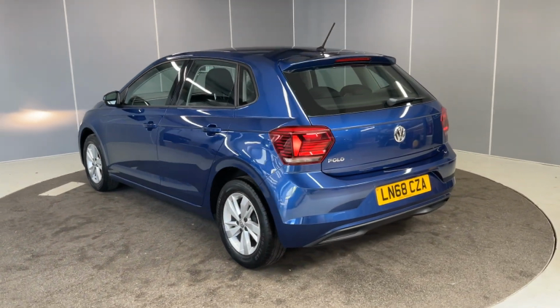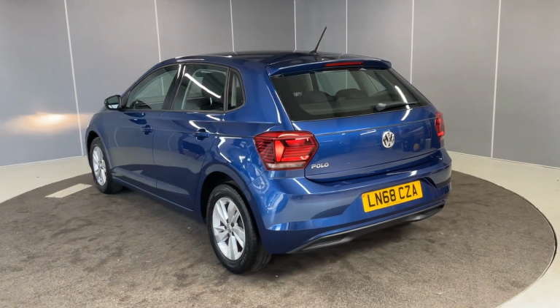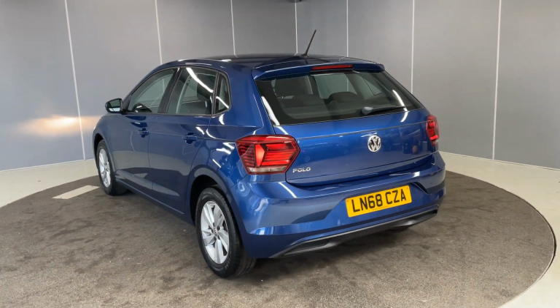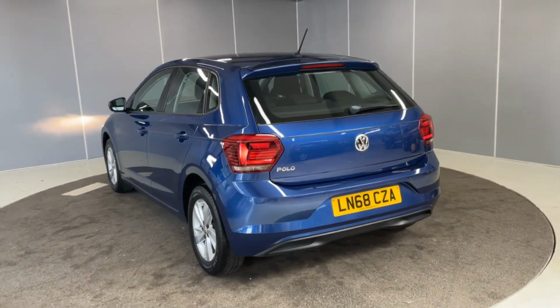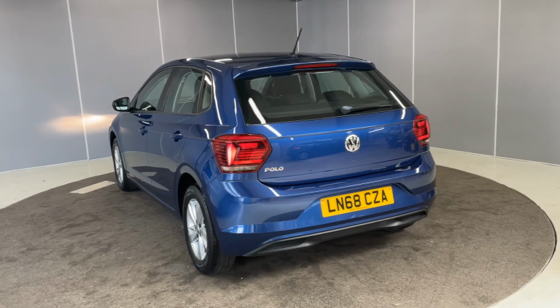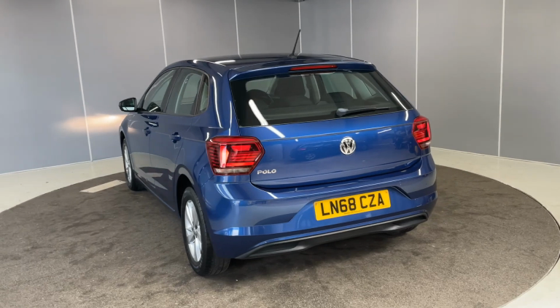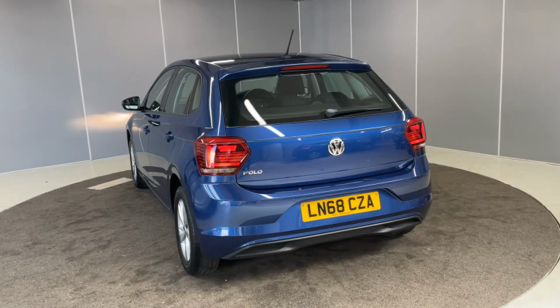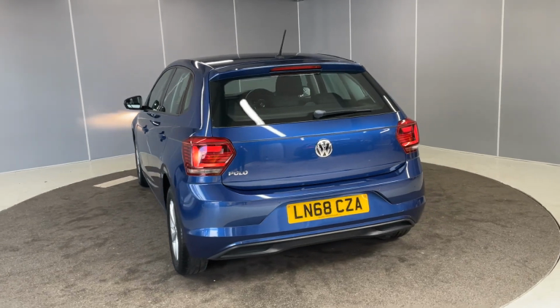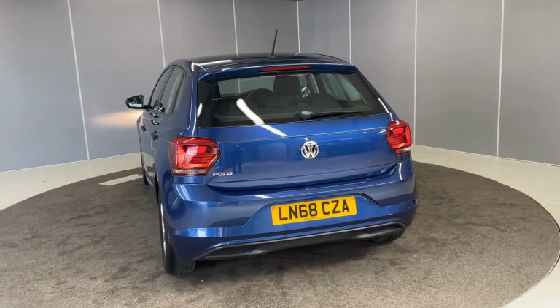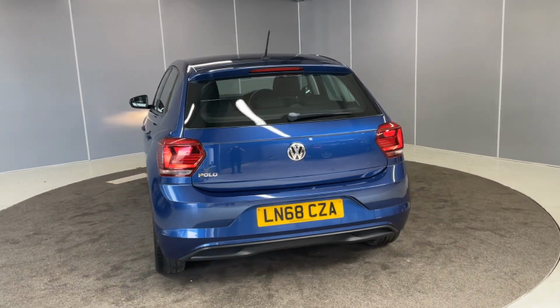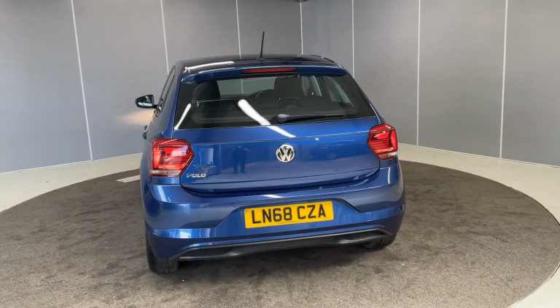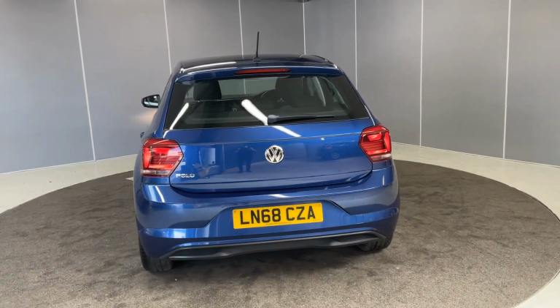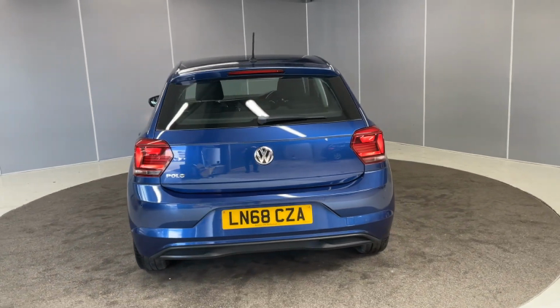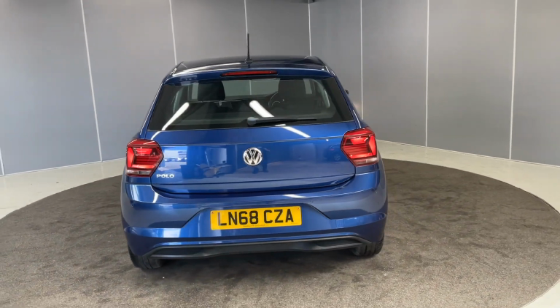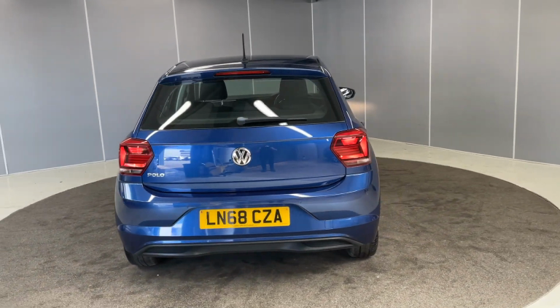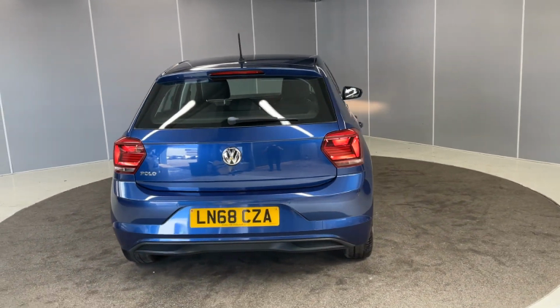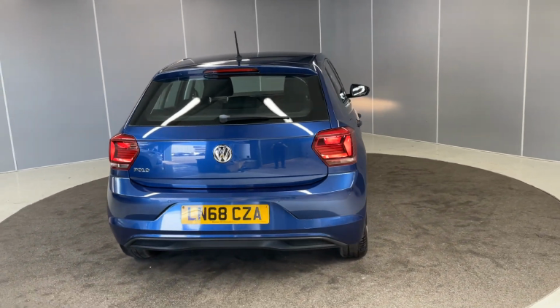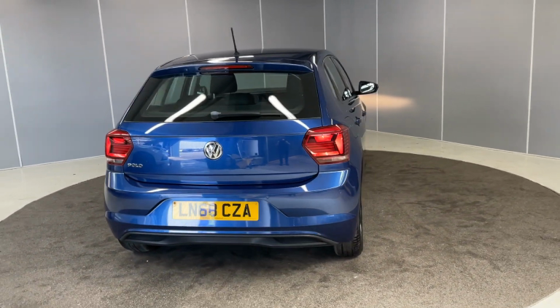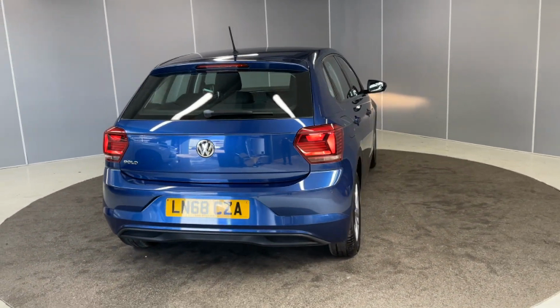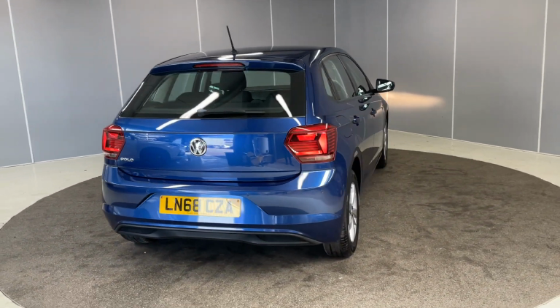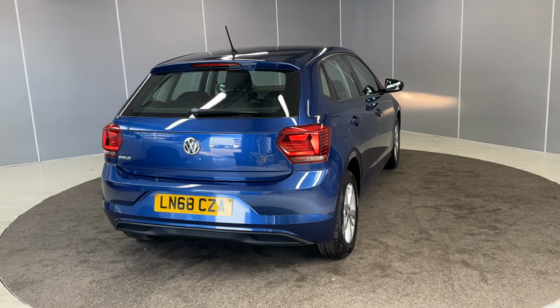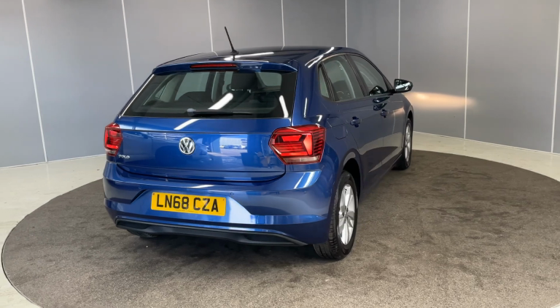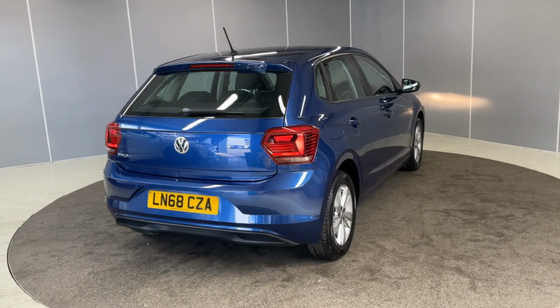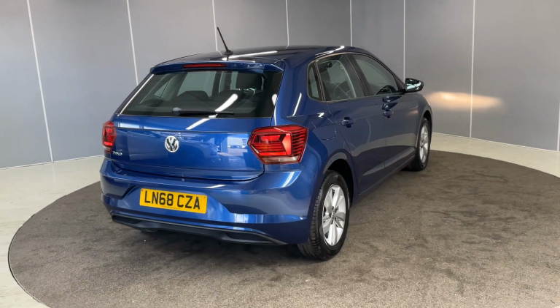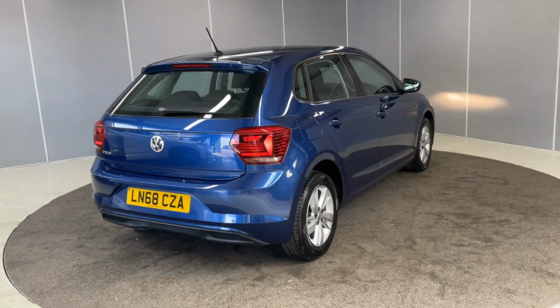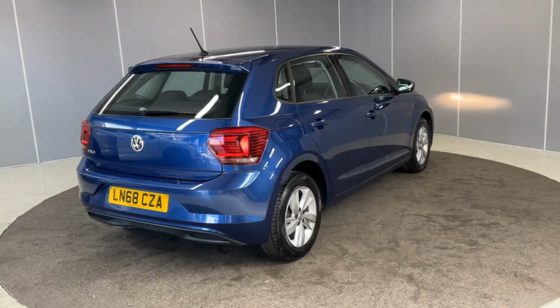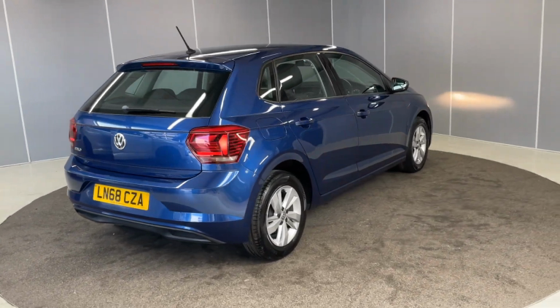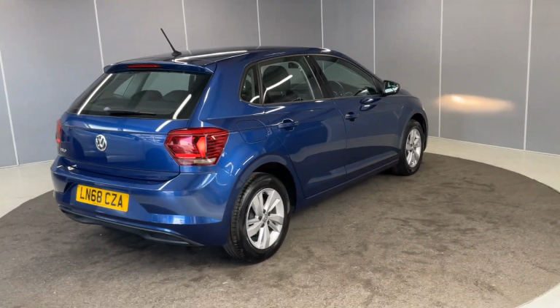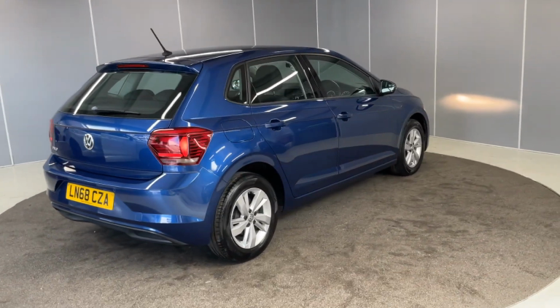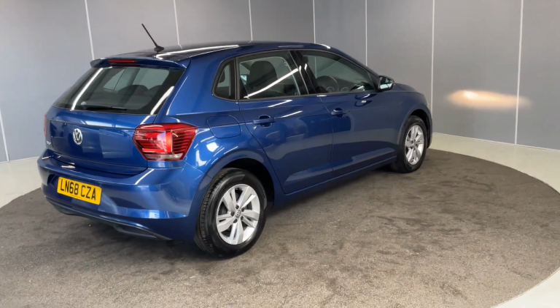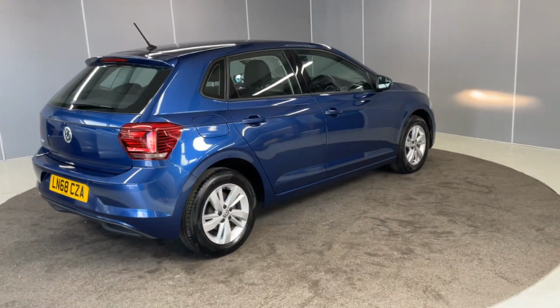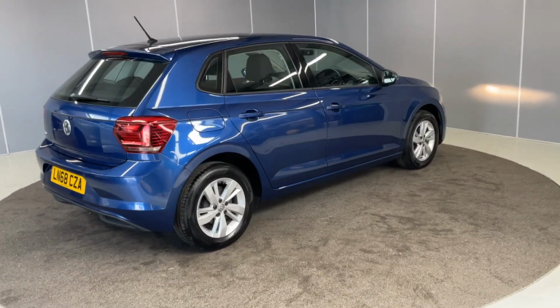It does qualify for our Volkswagen Approved scheme. With that you get 2 years warranty, 2 years MOT cover, and you also get 2 years roadside assistance on the car. And we've got a 142-point pre-delivery preparation carried out.